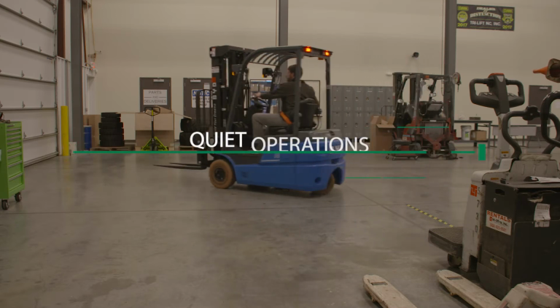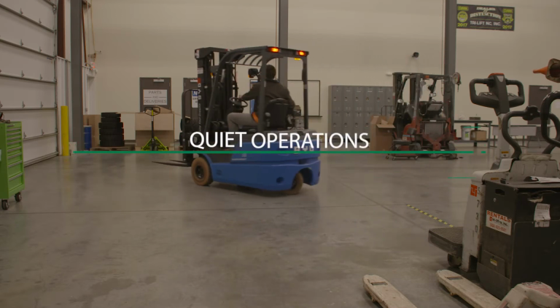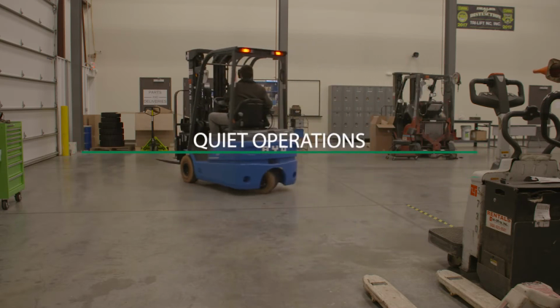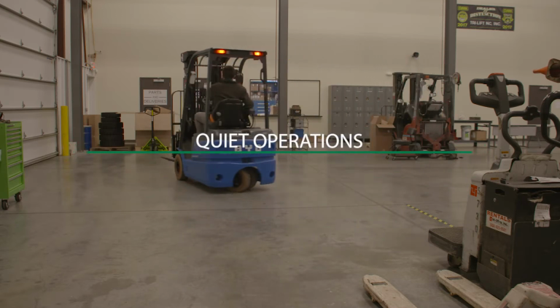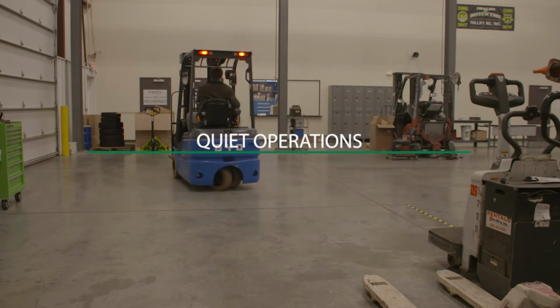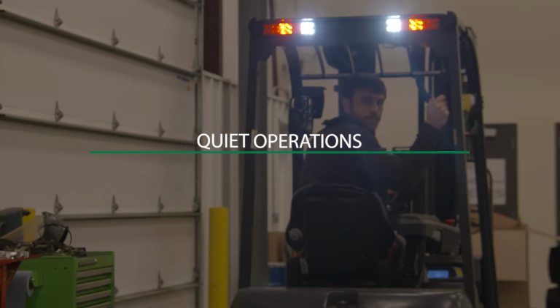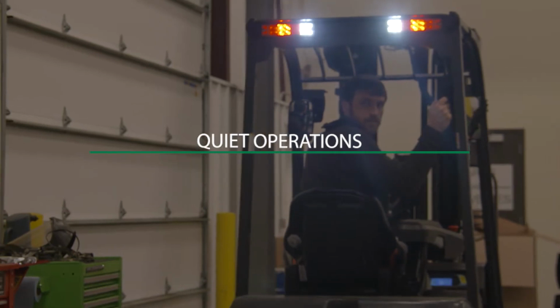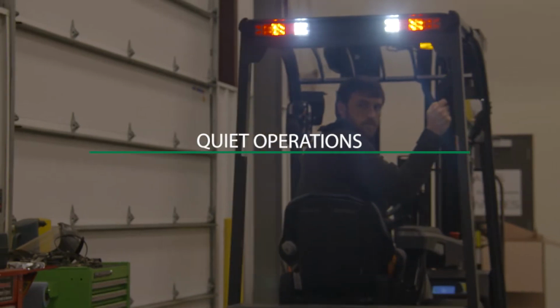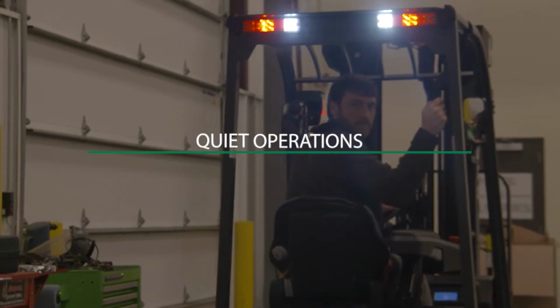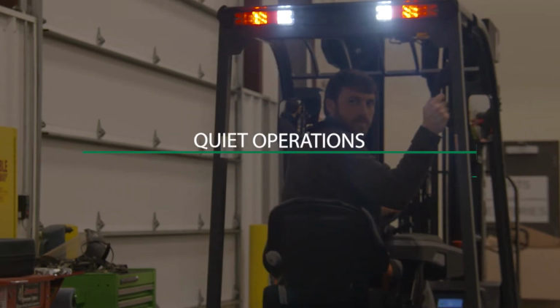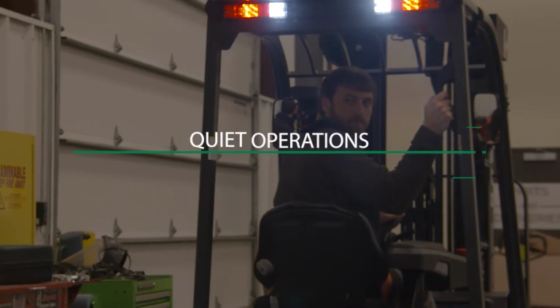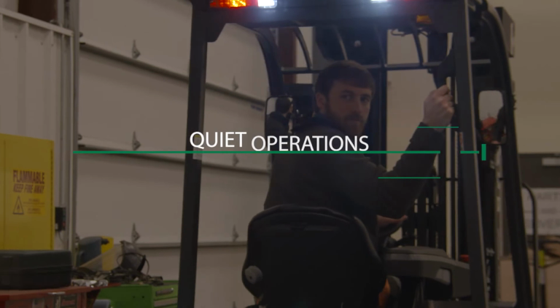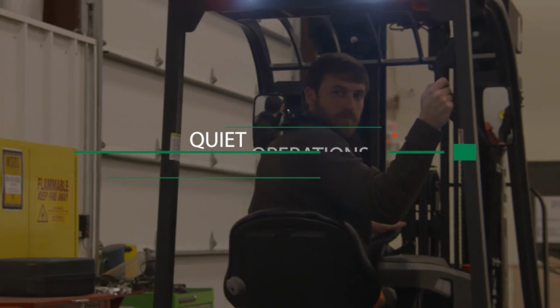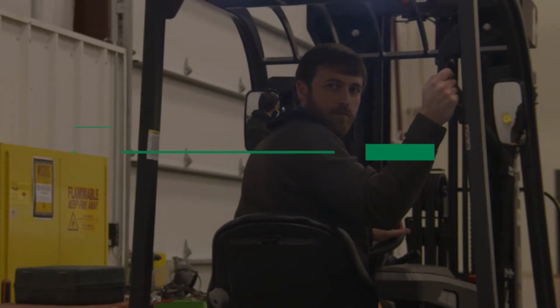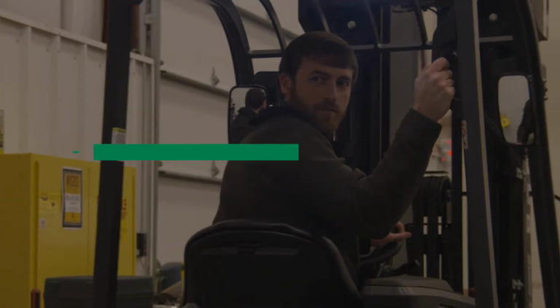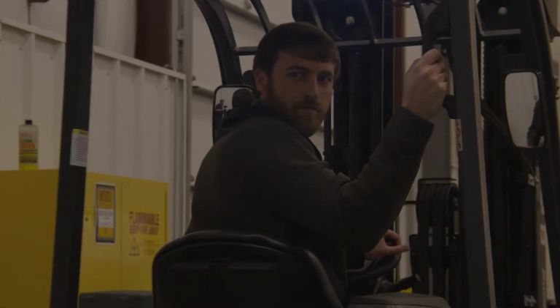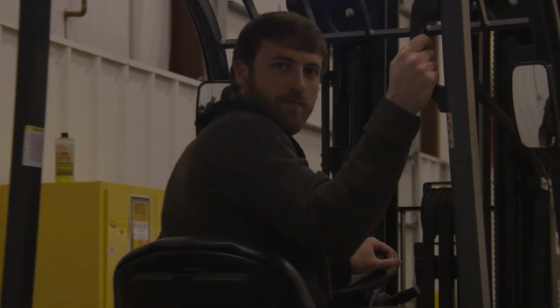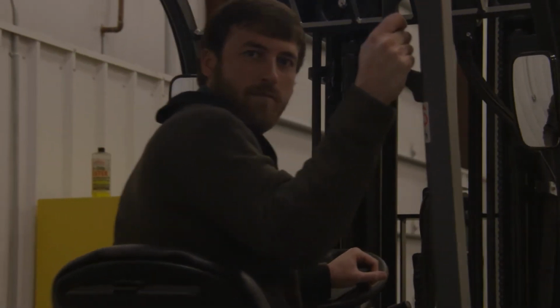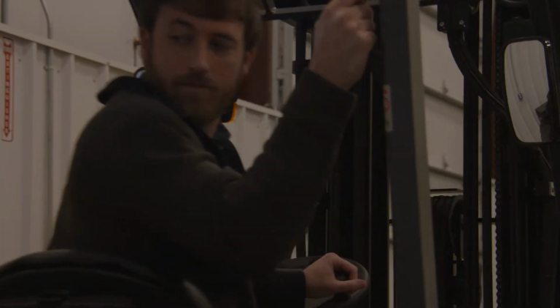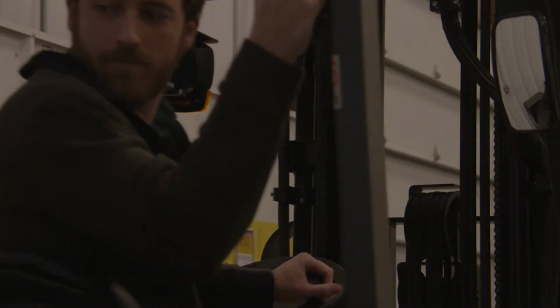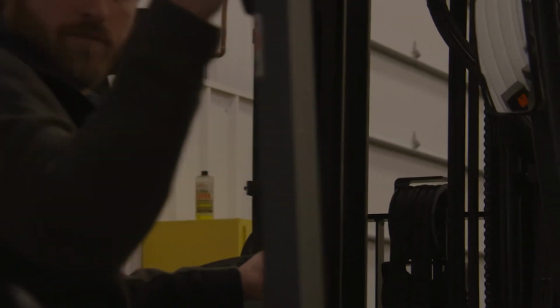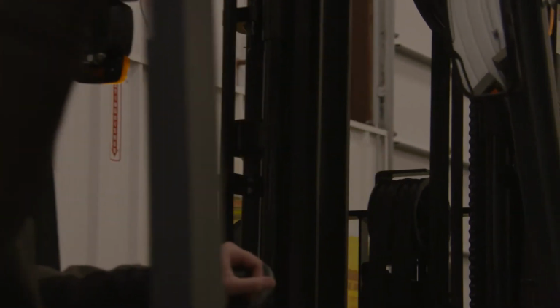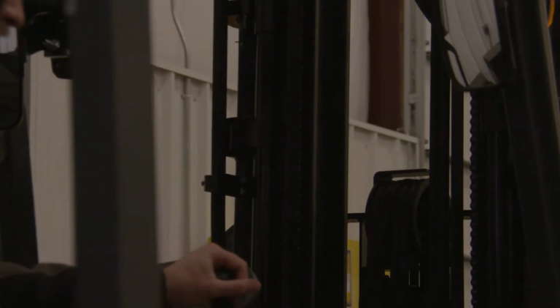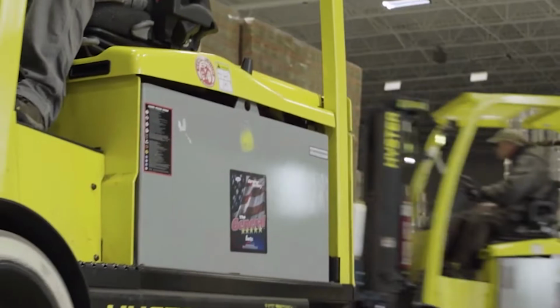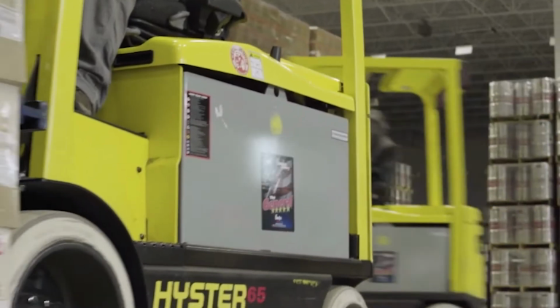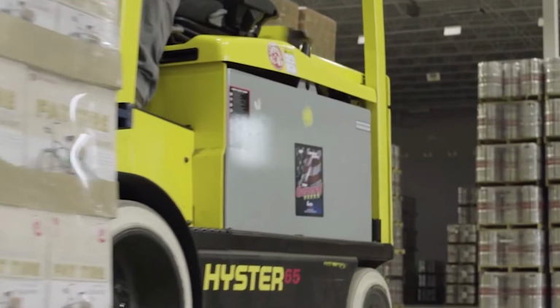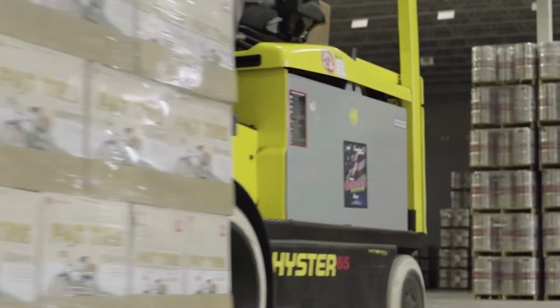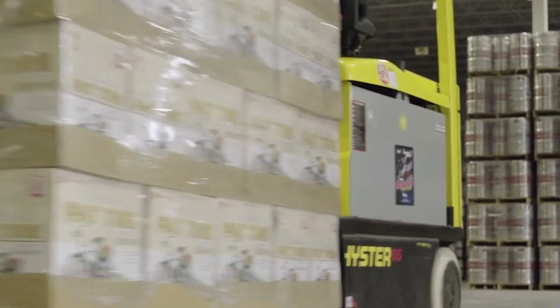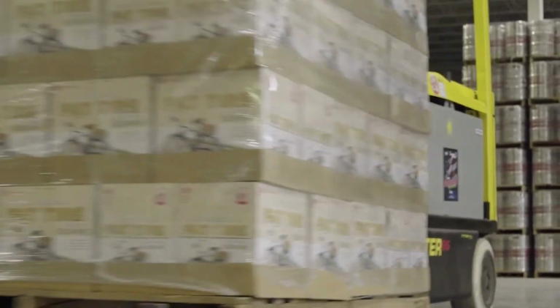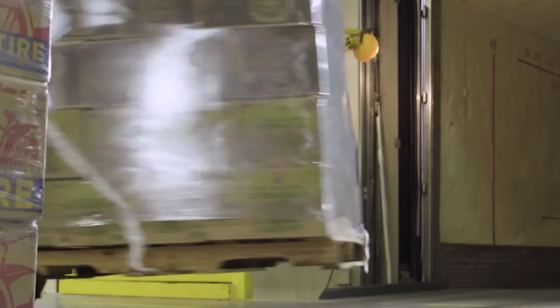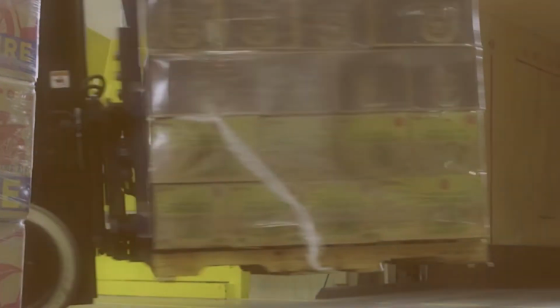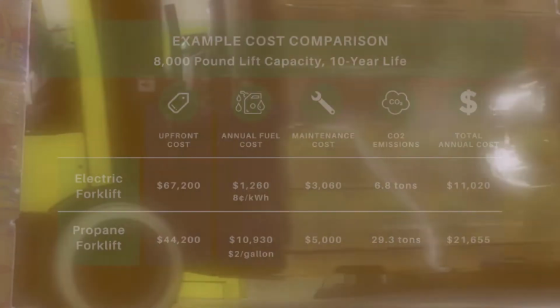Quiet operations. Electric forklifts are very quiet to operate and reduce site noise levels. In general, electric forklifts will have a longer lifetime than traditional fossil fuel-driven forklifts.